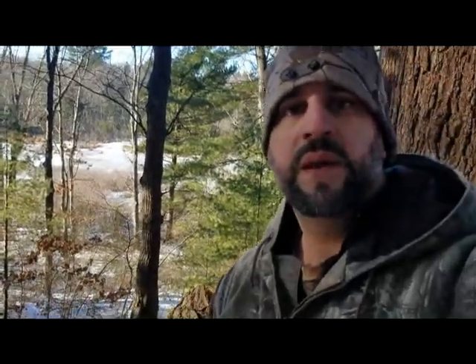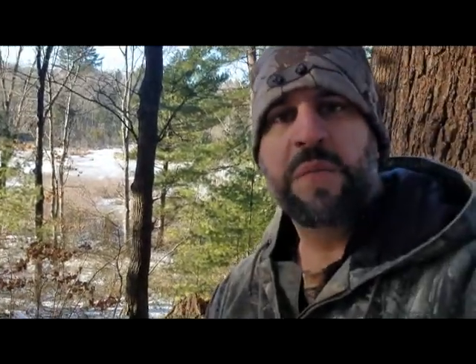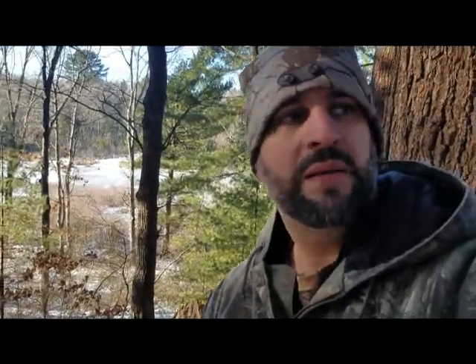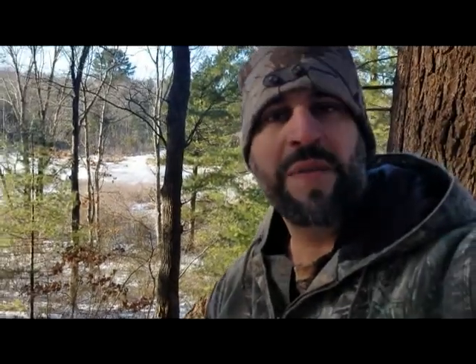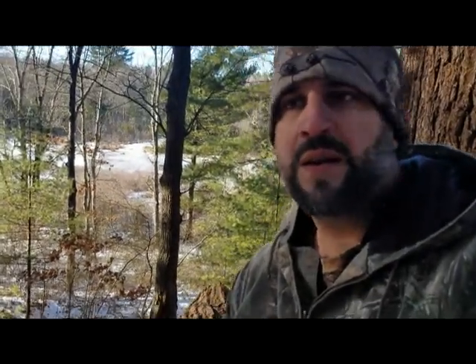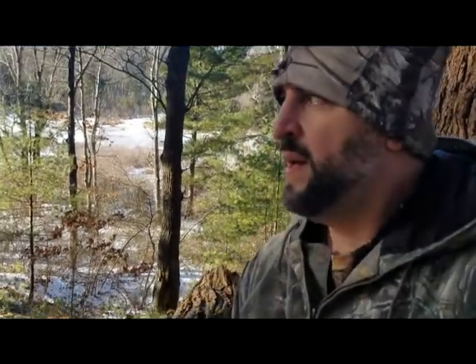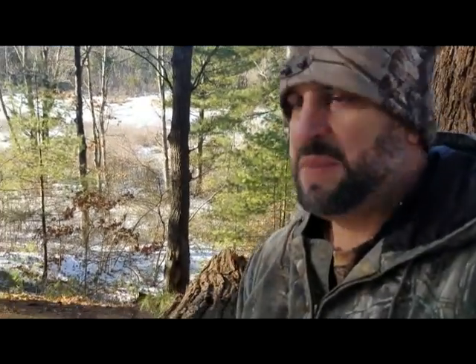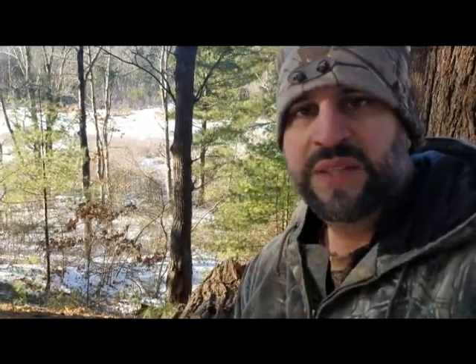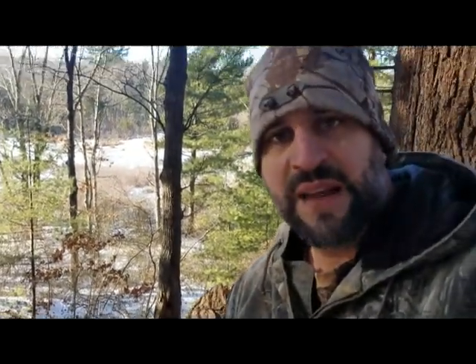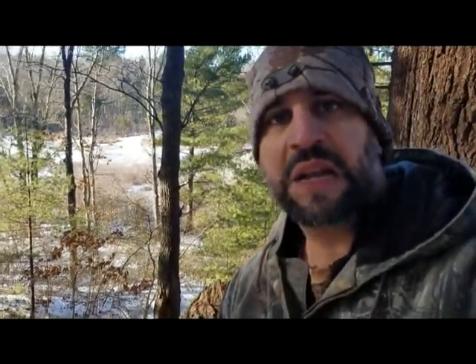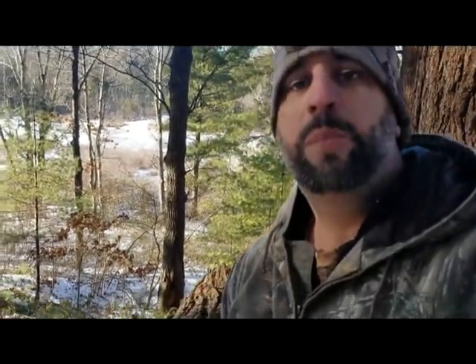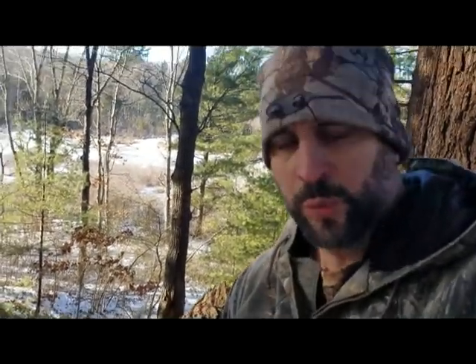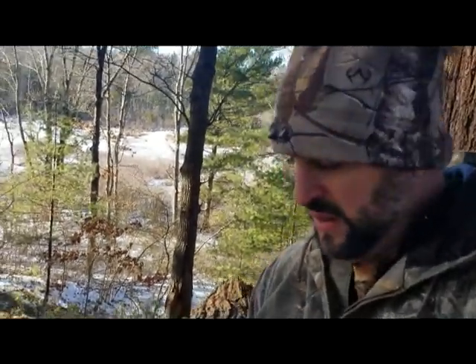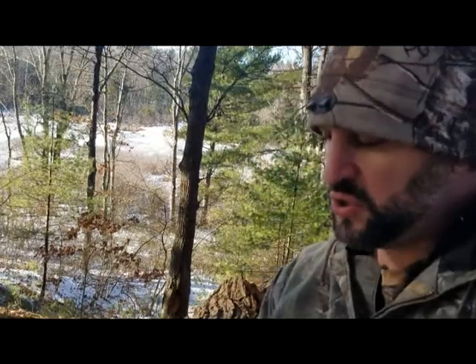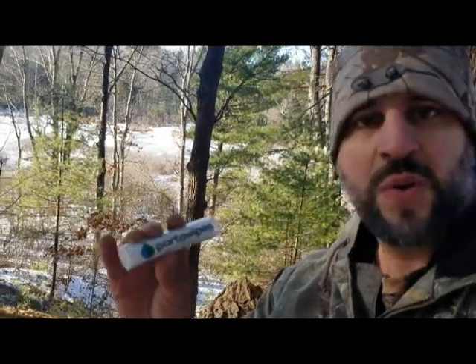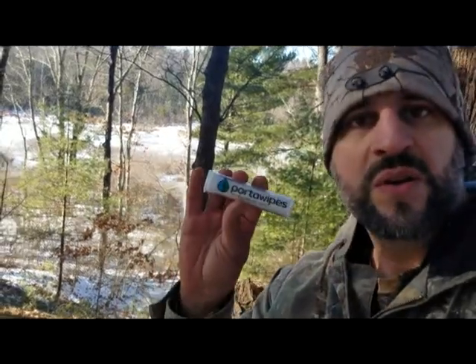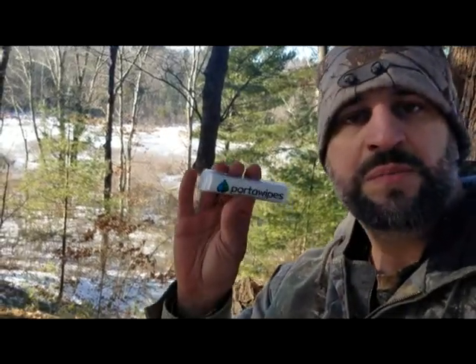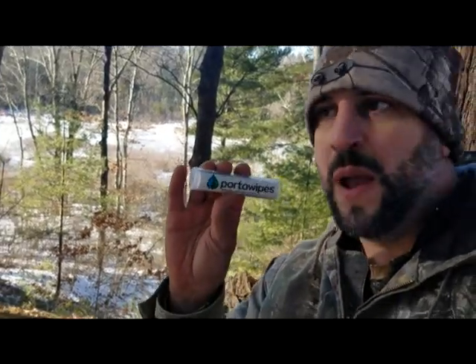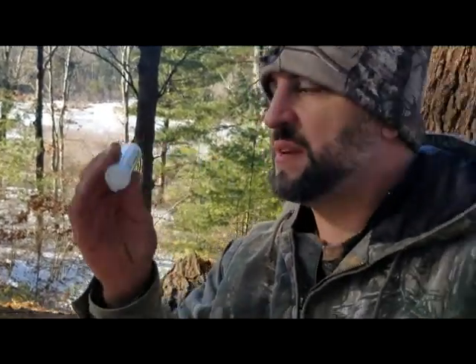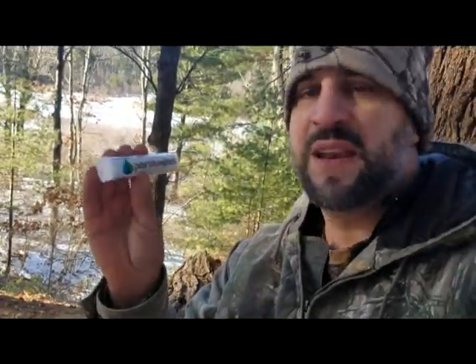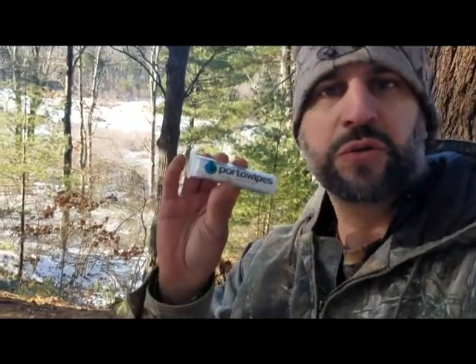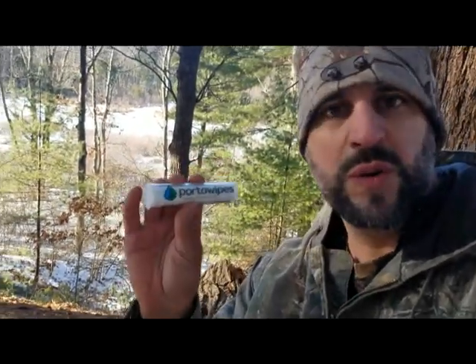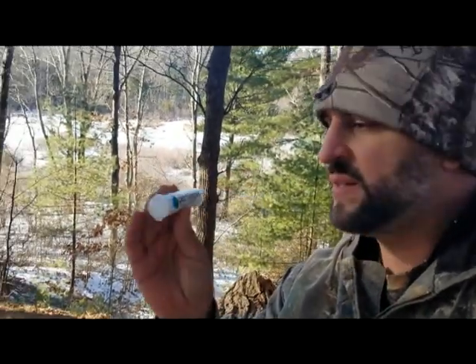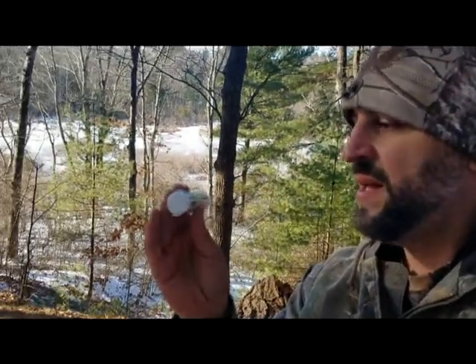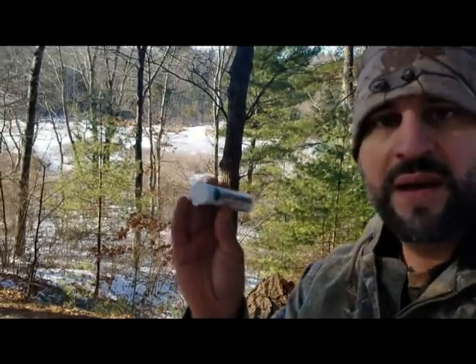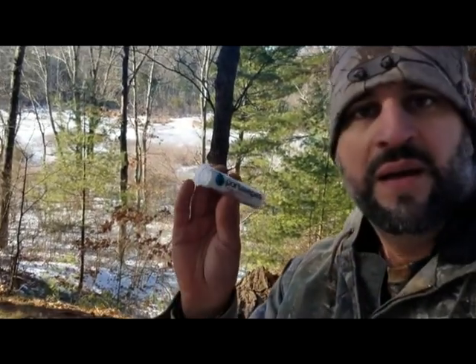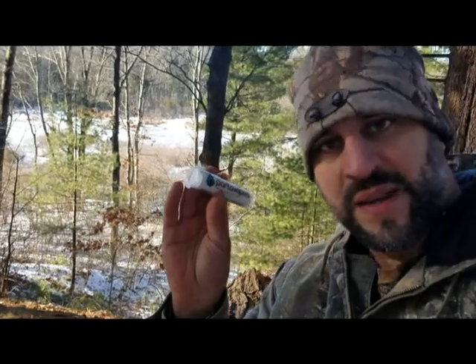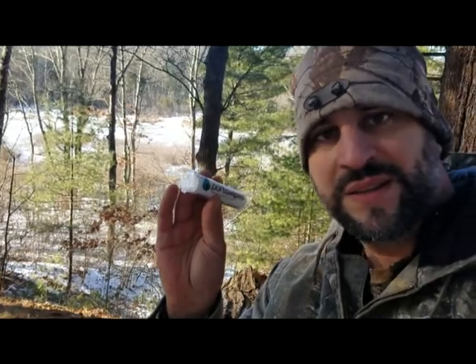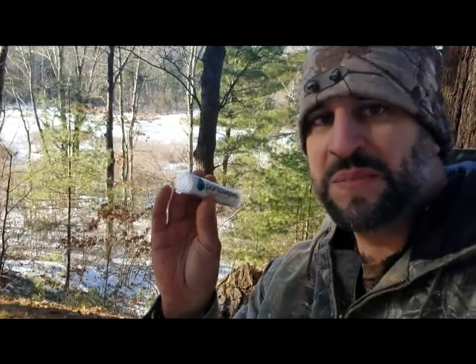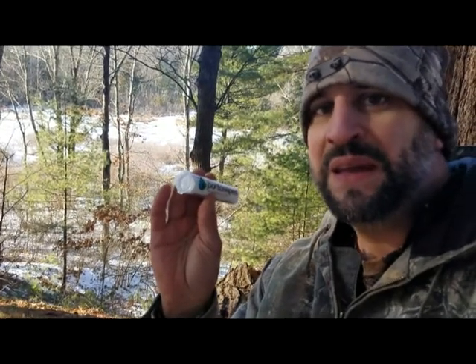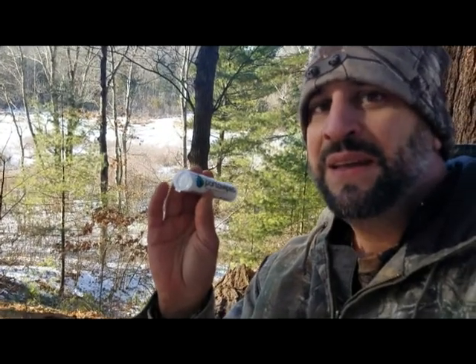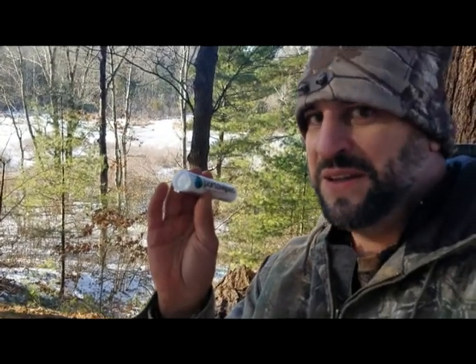Hey everybody, Adam Mann here. I'm in the woods and I've got to go poop. So I'm going to show you how I use these portal wipes — it's going to be kind of a little review of this, so stay with us. It's going to be interesting.